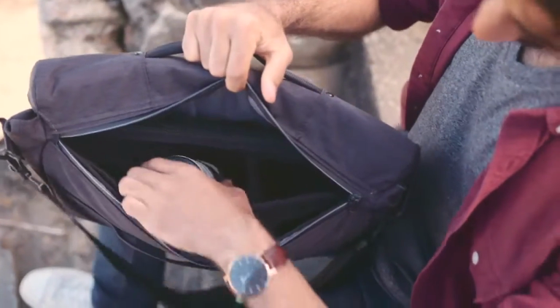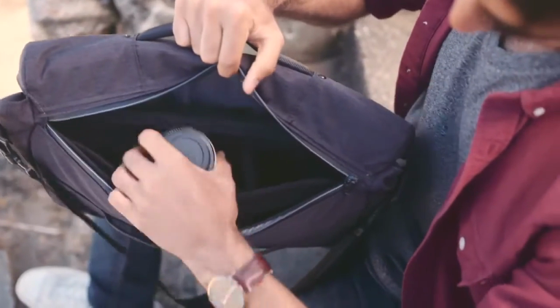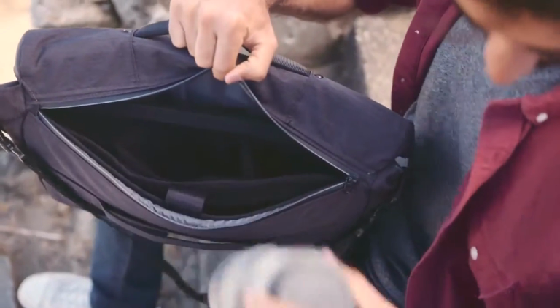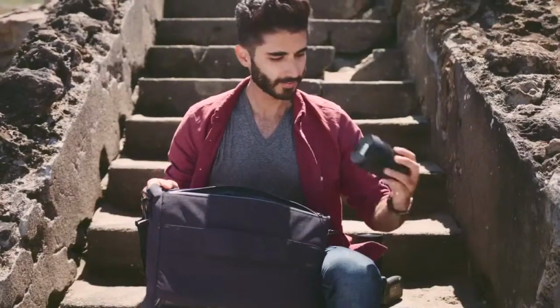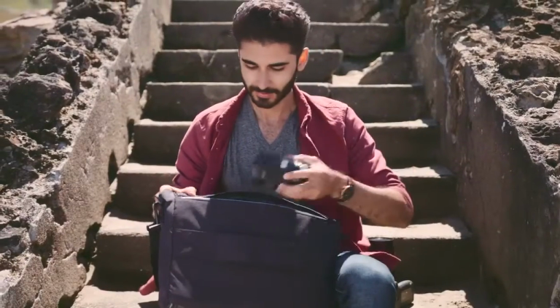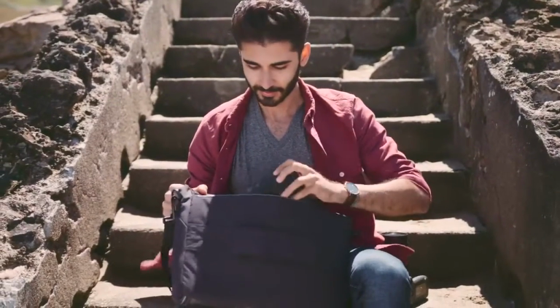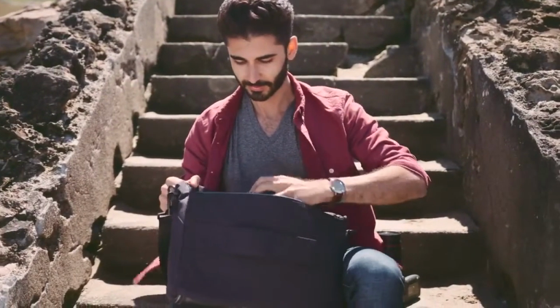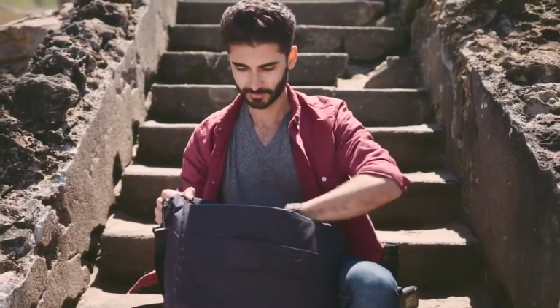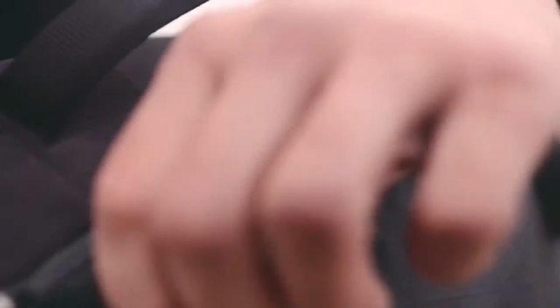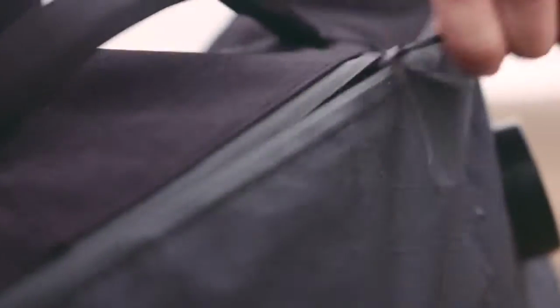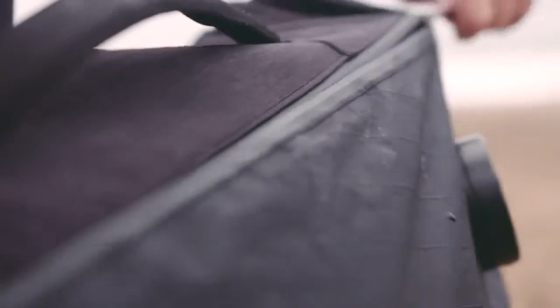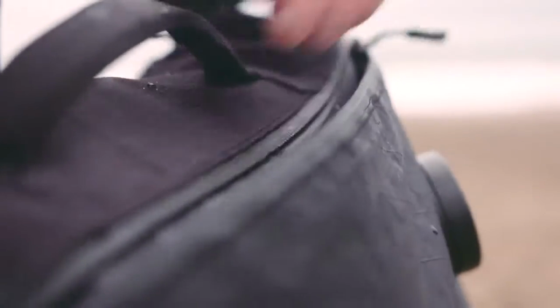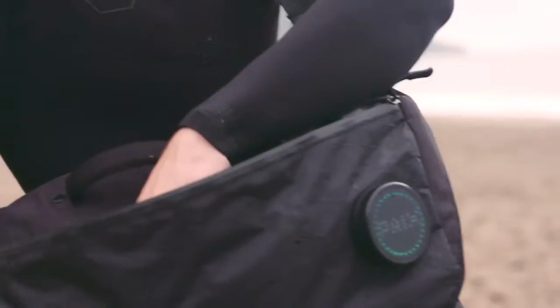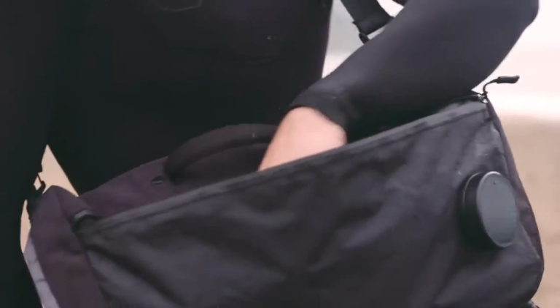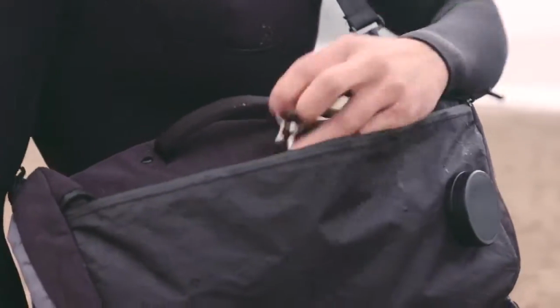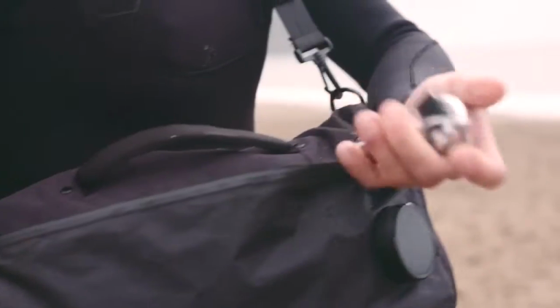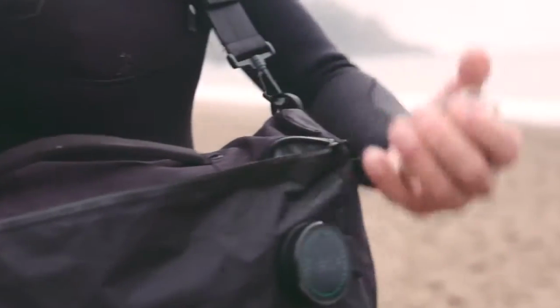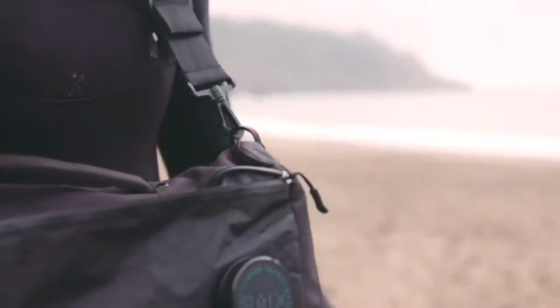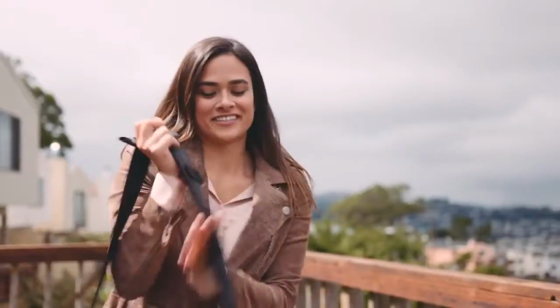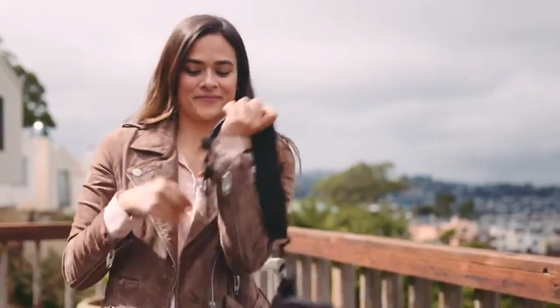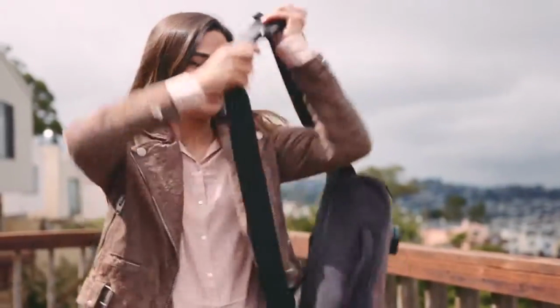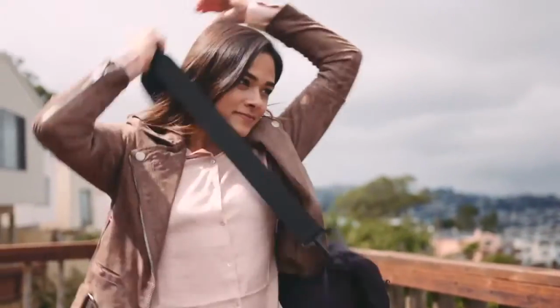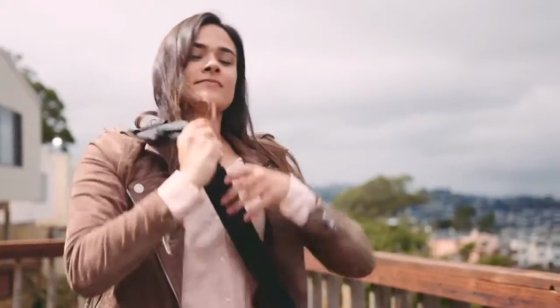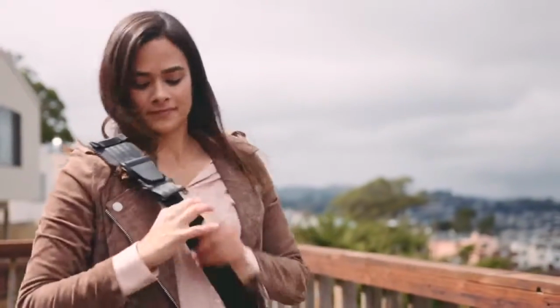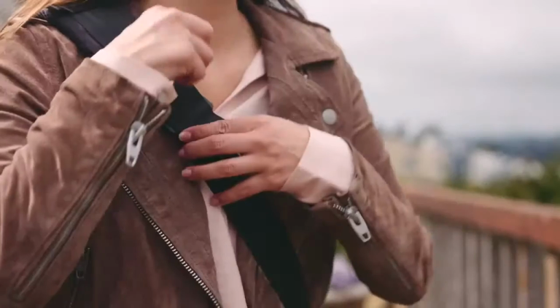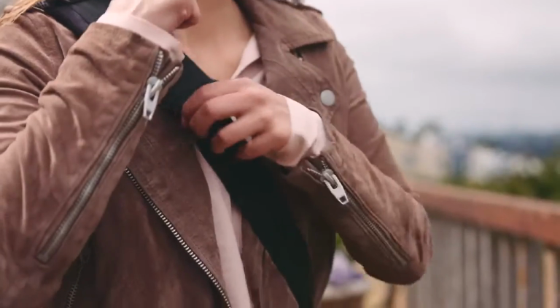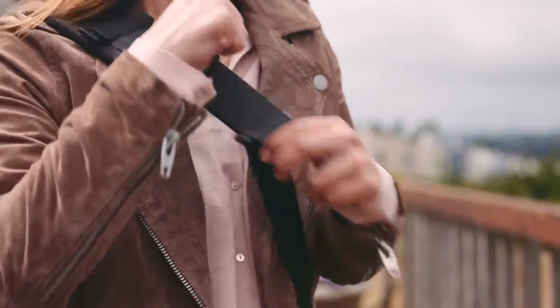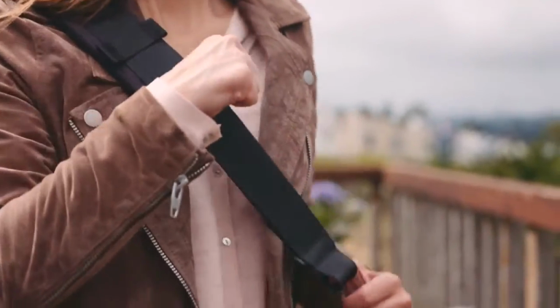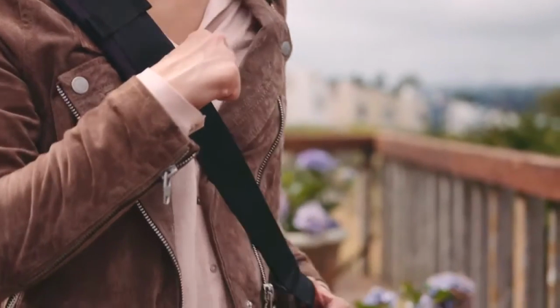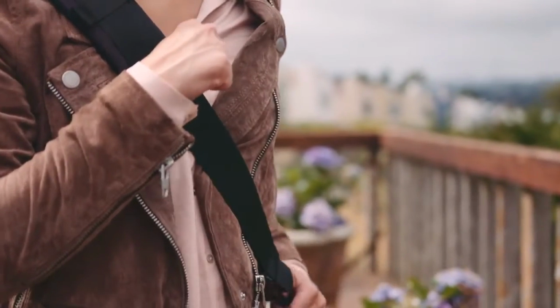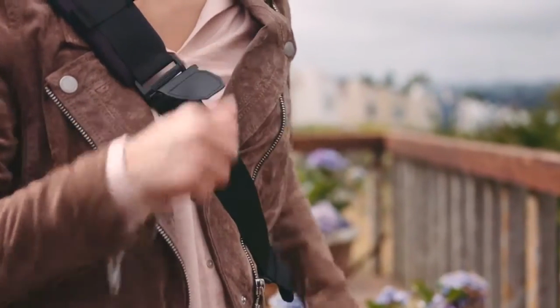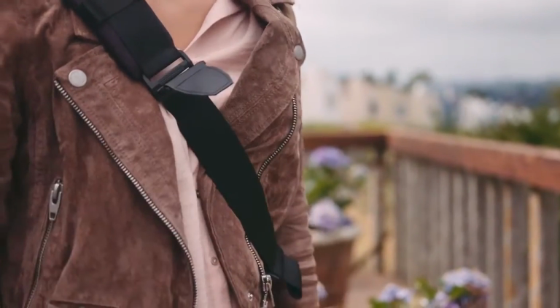The zipper on the top allows you to quickly reach in. Similarly, the upper pouch is designed for easy single-handed access. It is also super easy to adjust — within a second, you can make it fit the way you want.